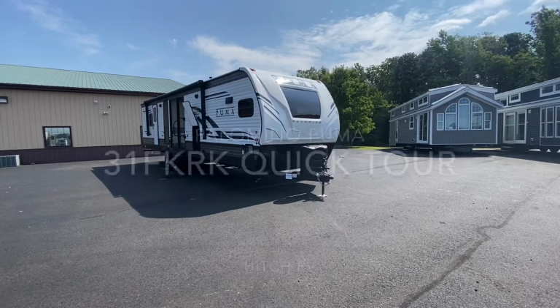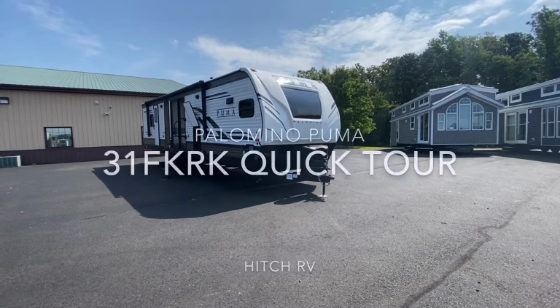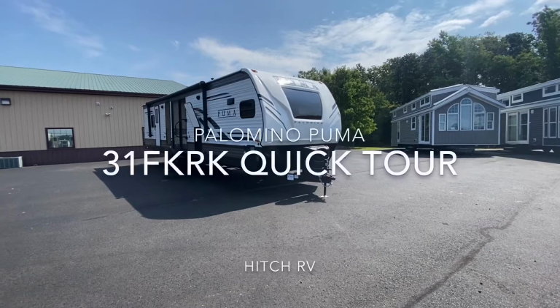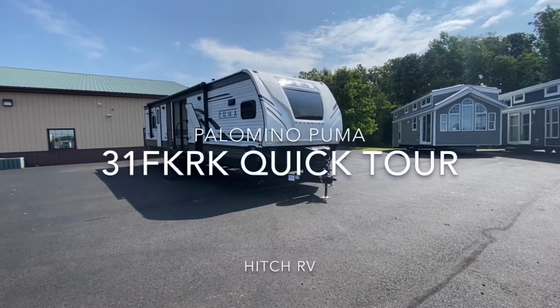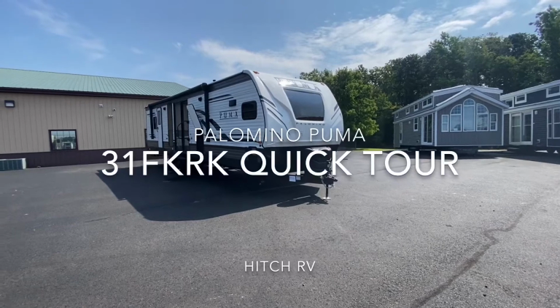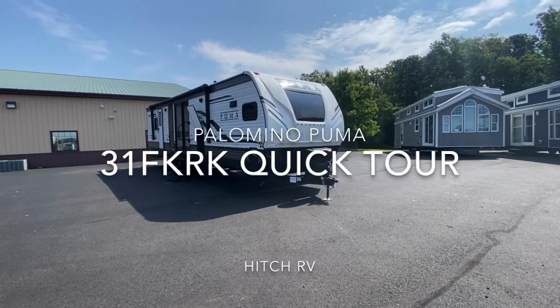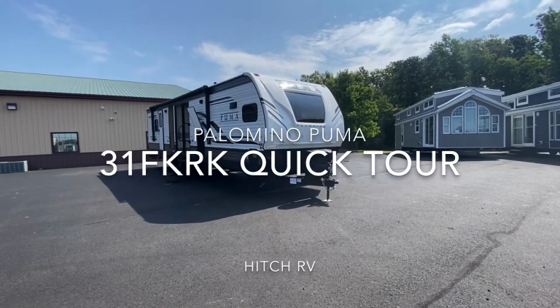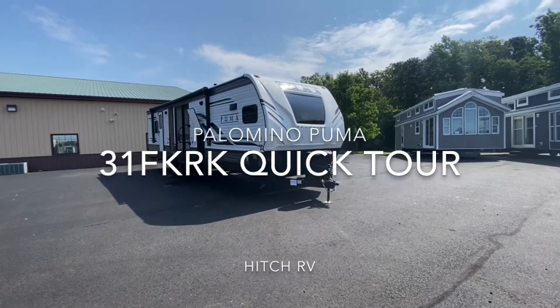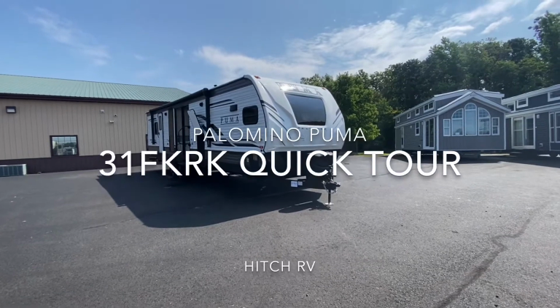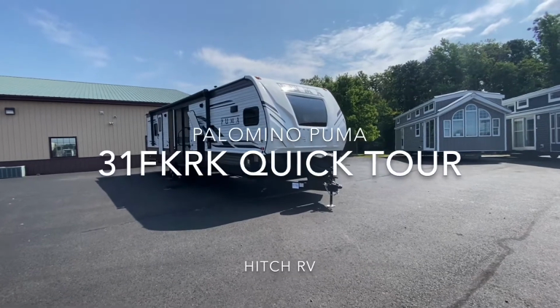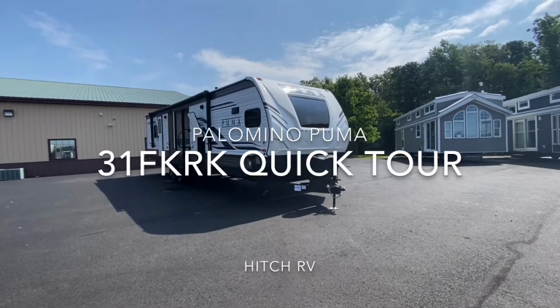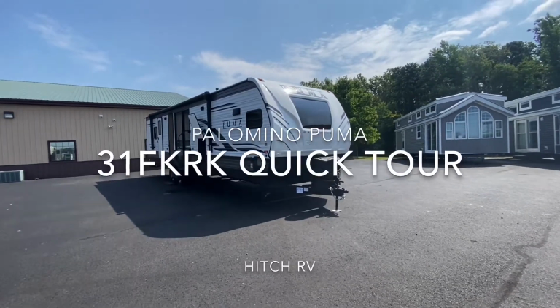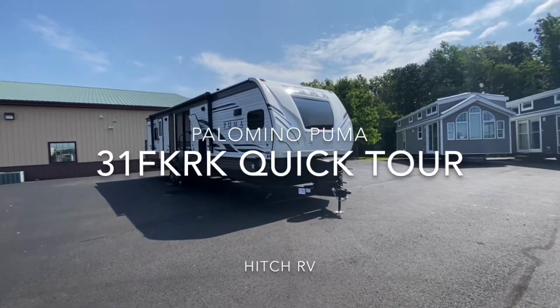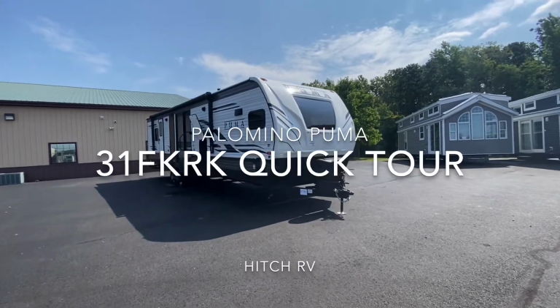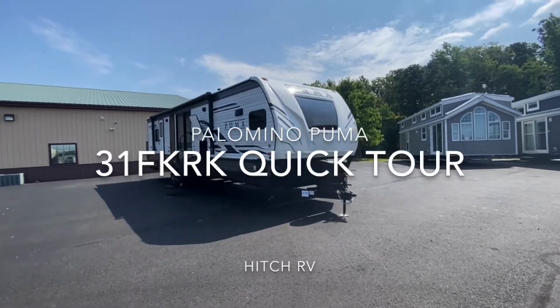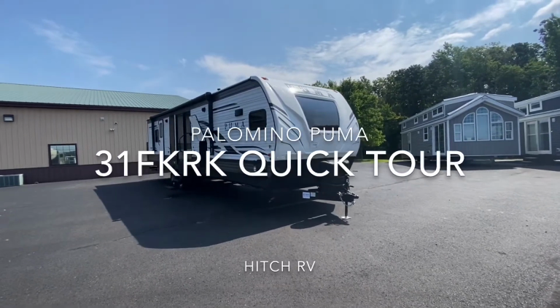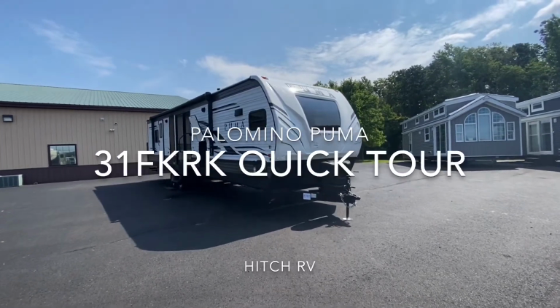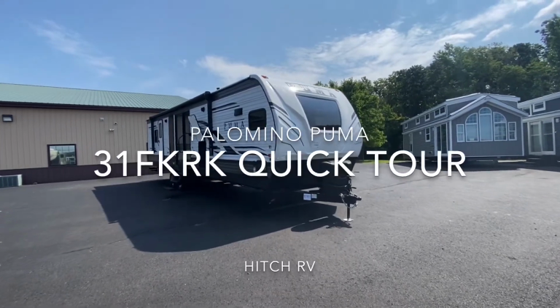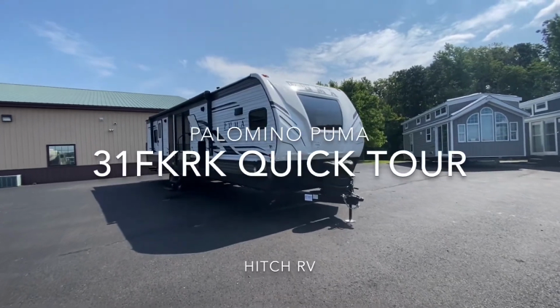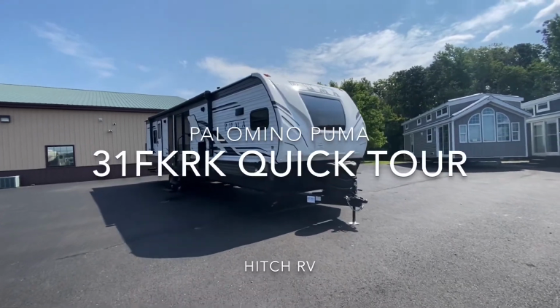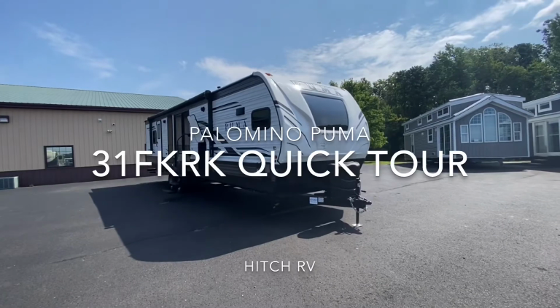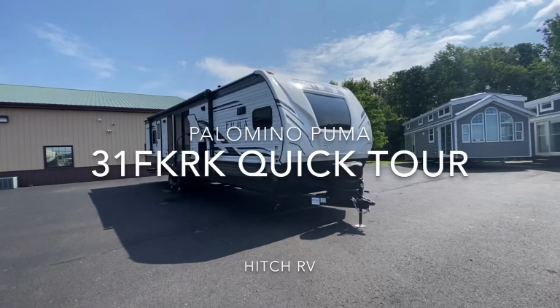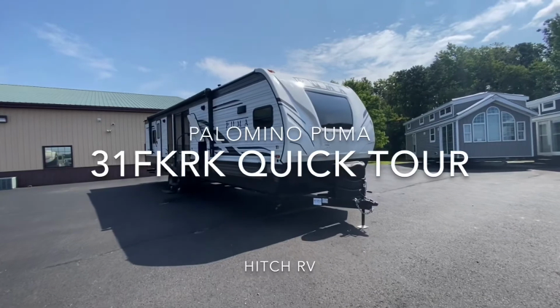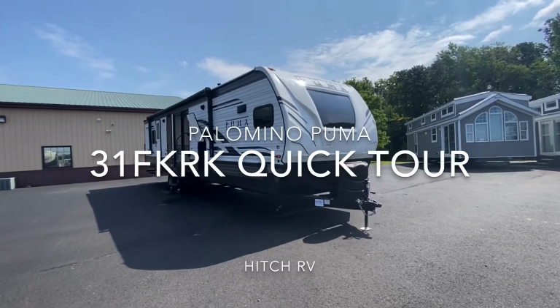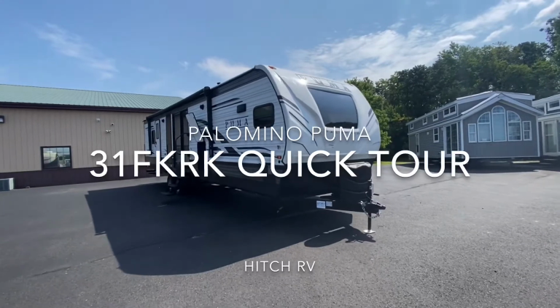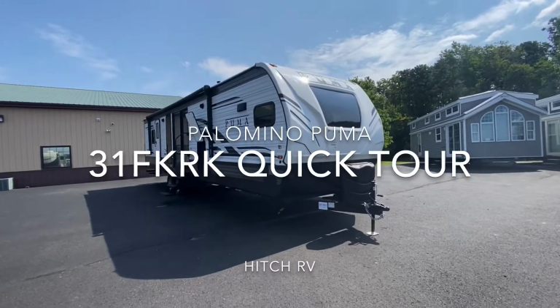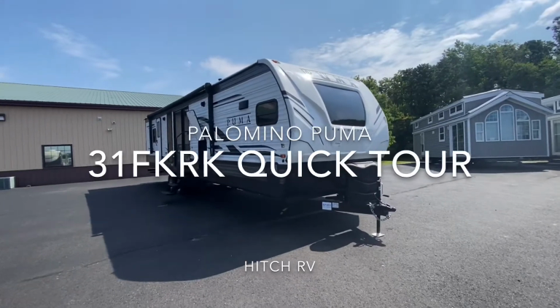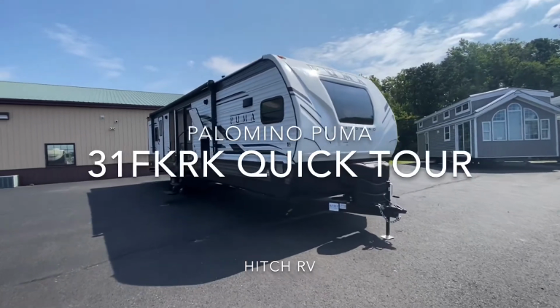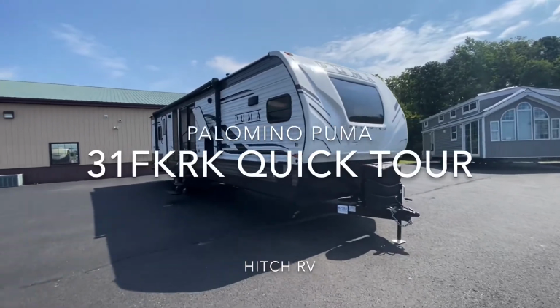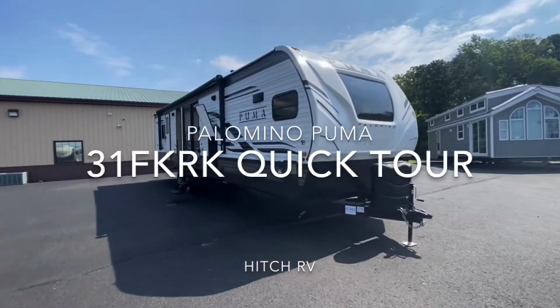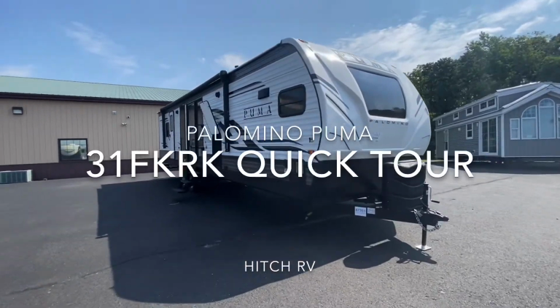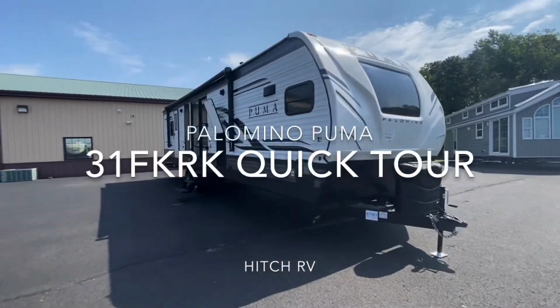Hello everyone, today we're going to be doing a quick tour on the Palomino Puma 31FK RK, stock number 21261.